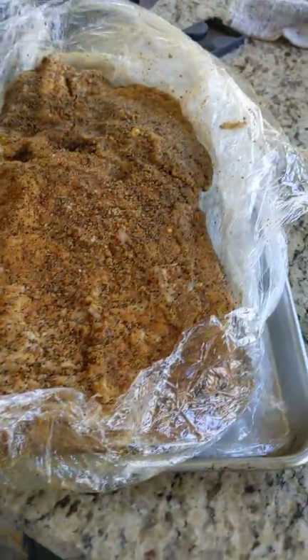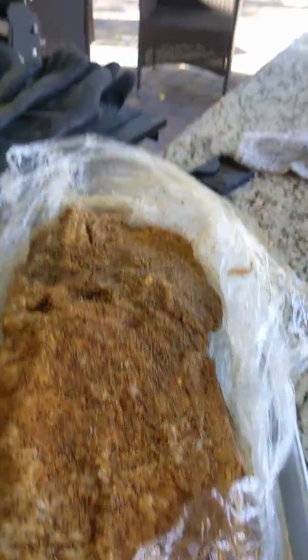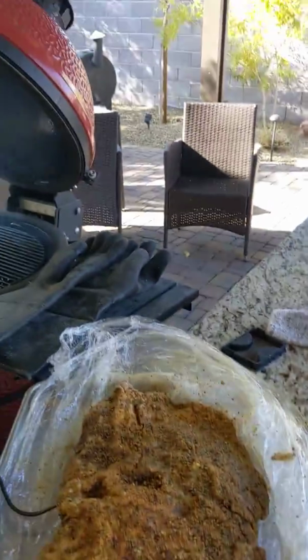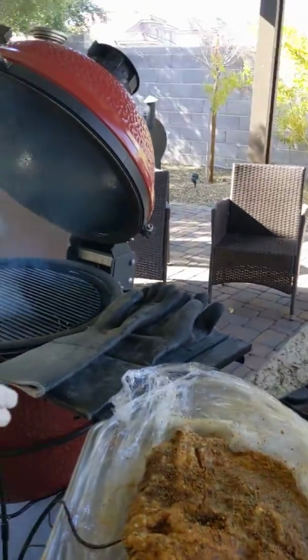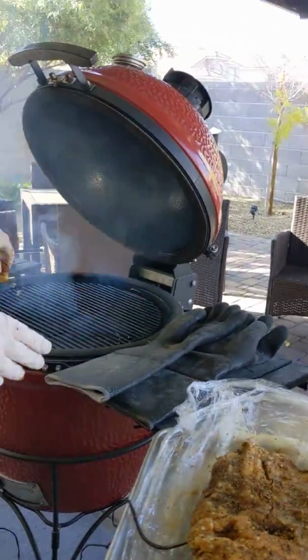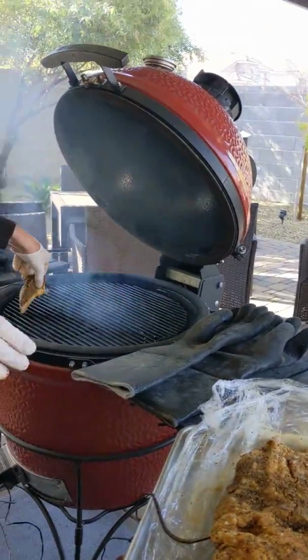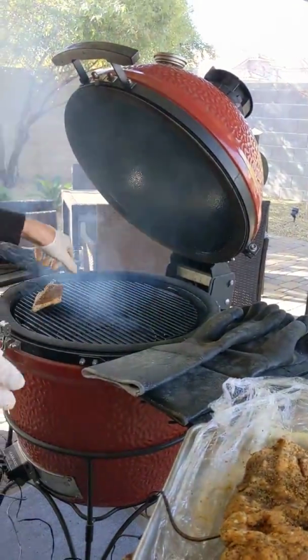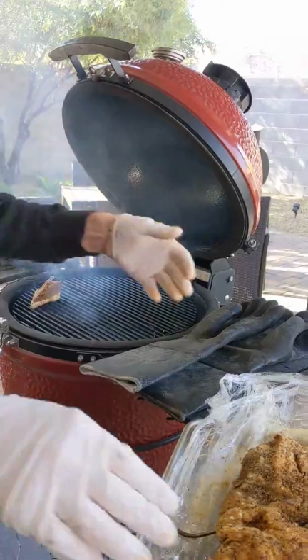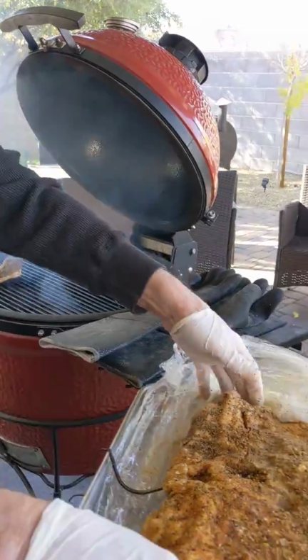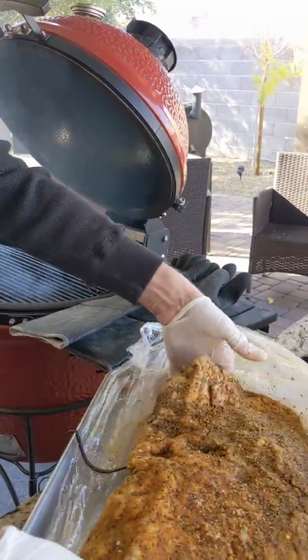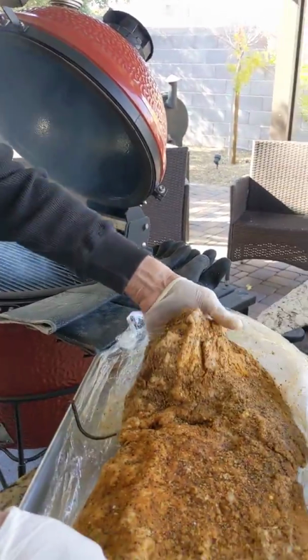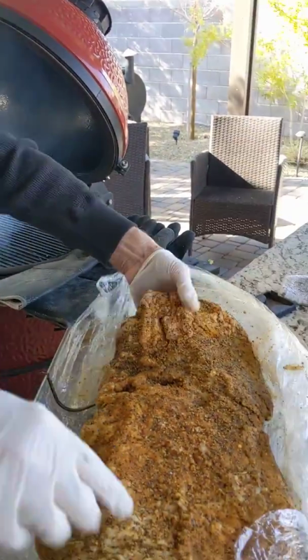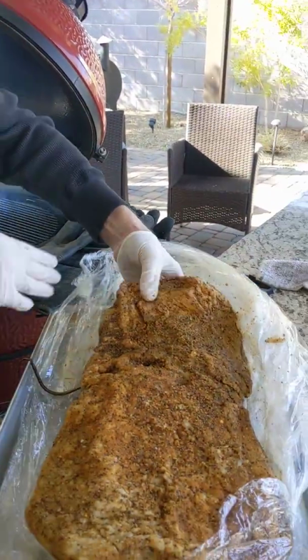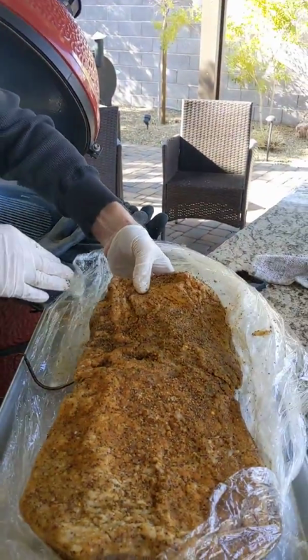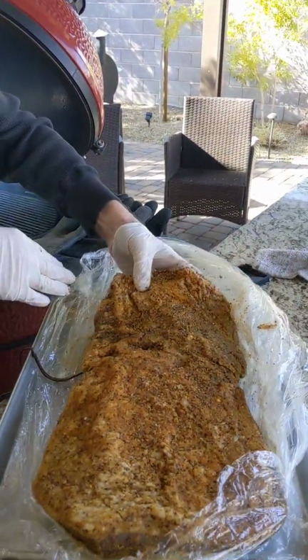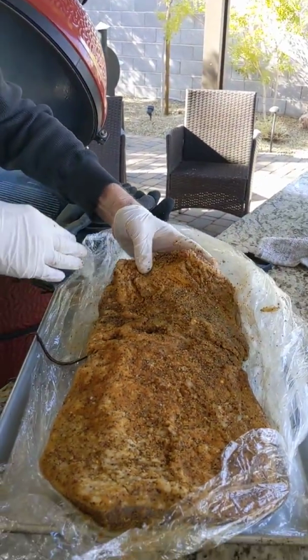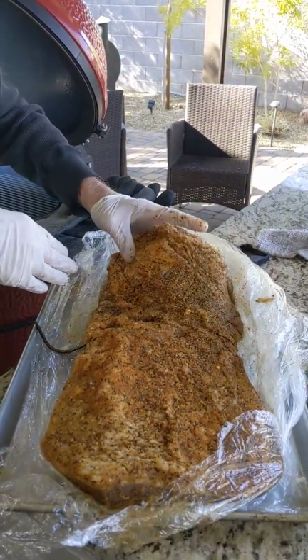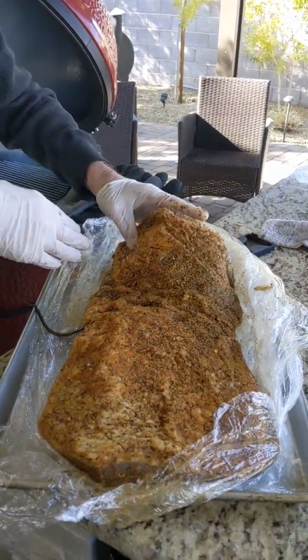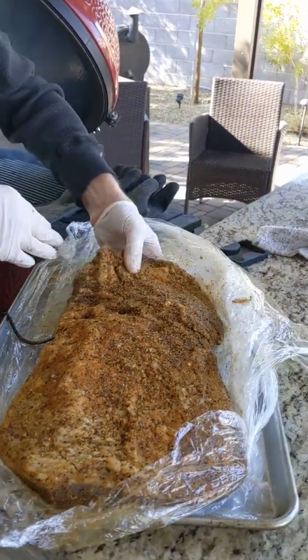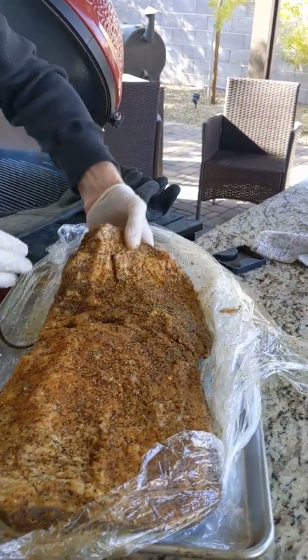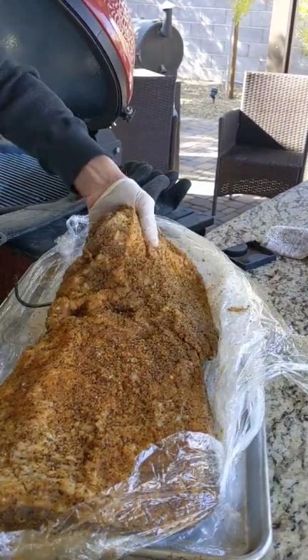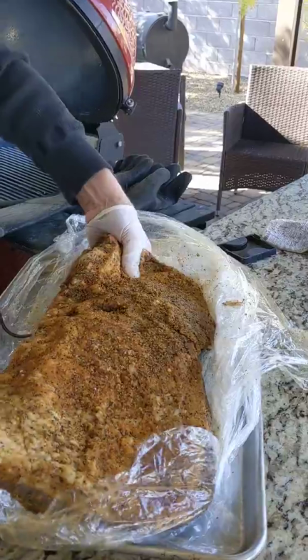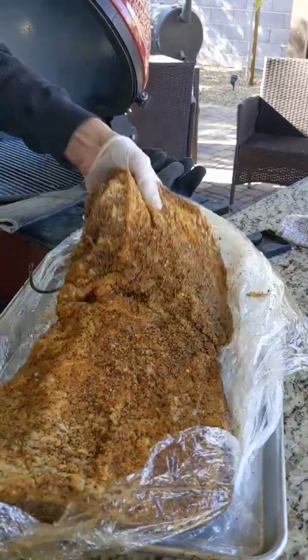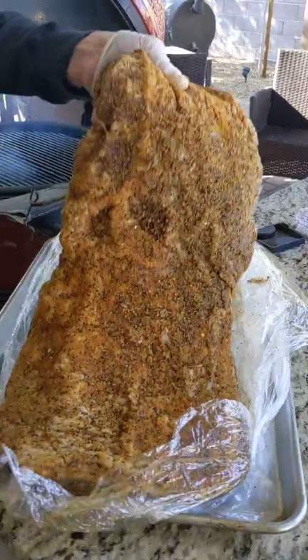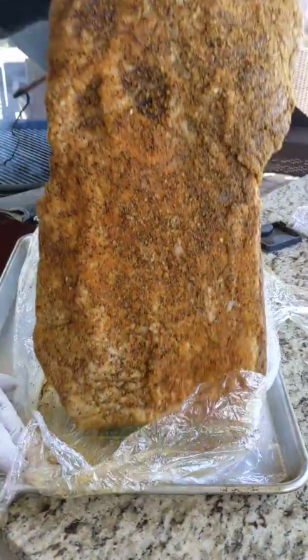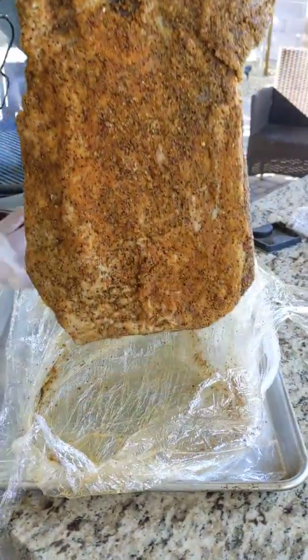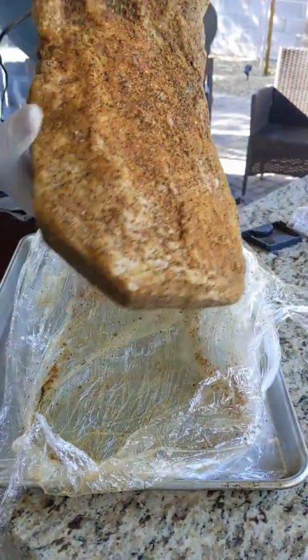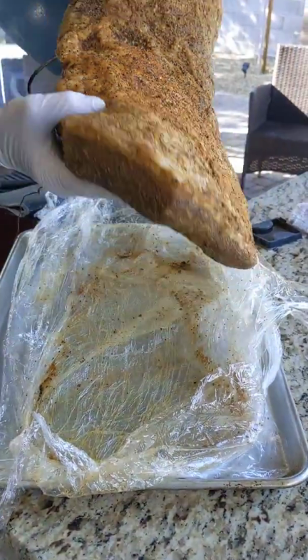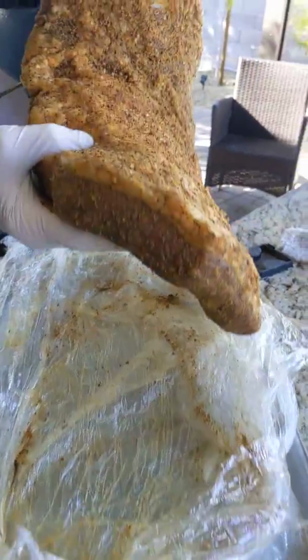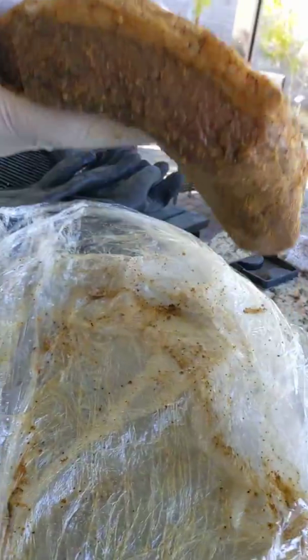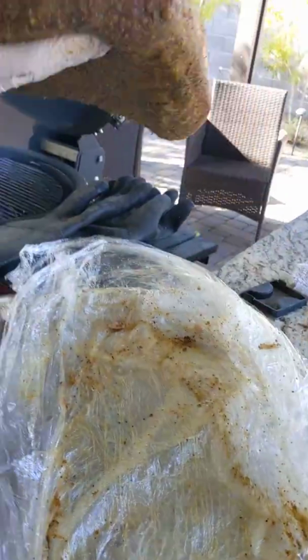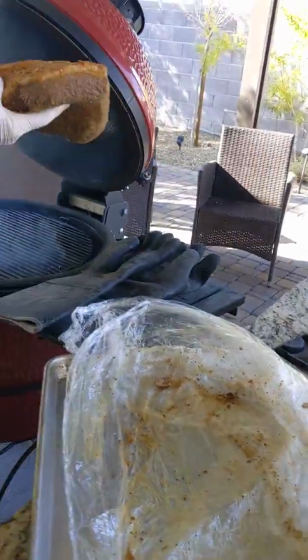Remember what we did with this? Remember that was... Oh yeah. So now we know when this cooks where I'm going to cut. Right there, right there. Yep.